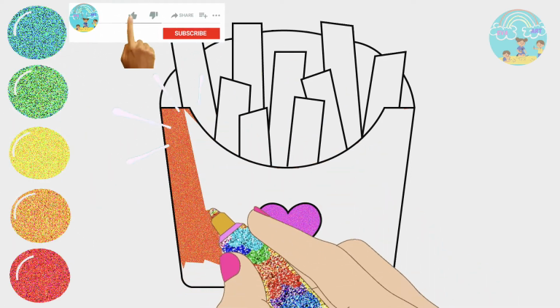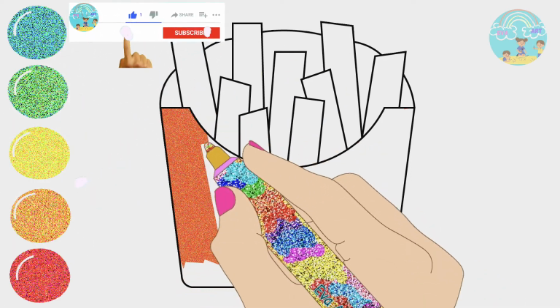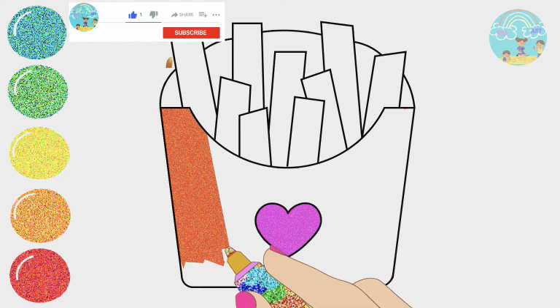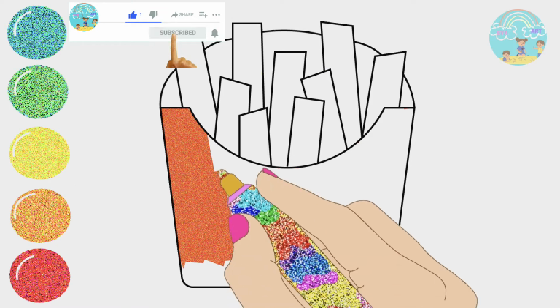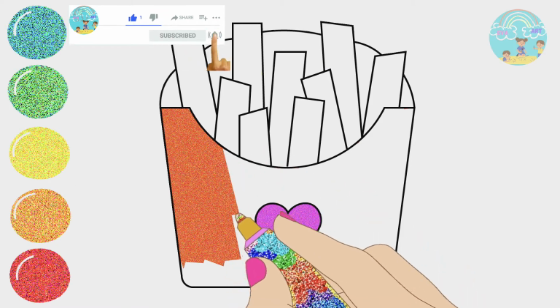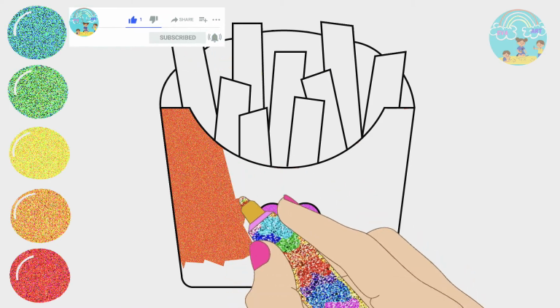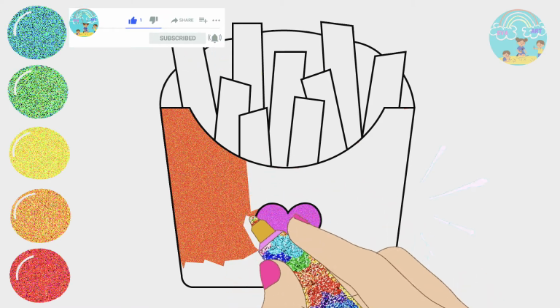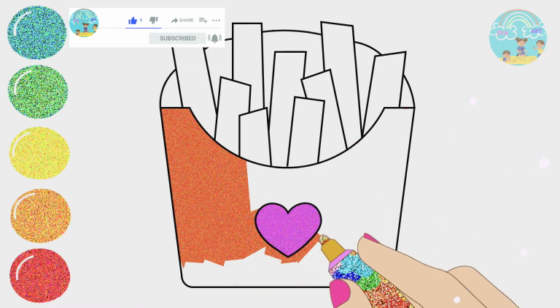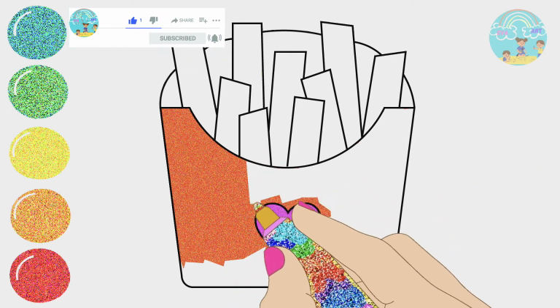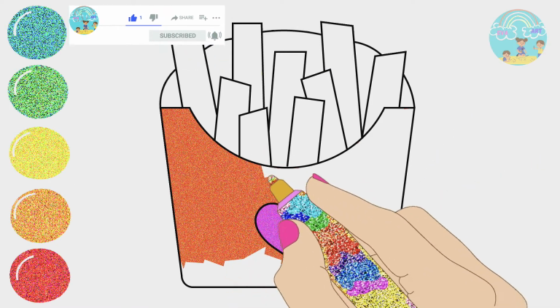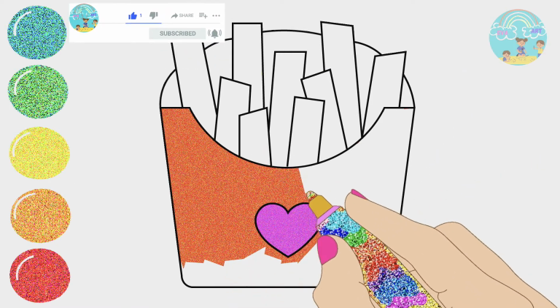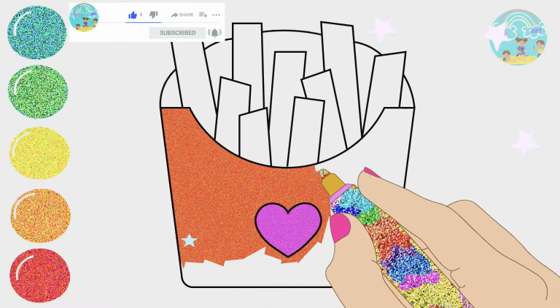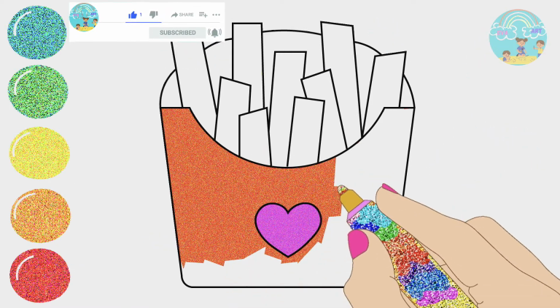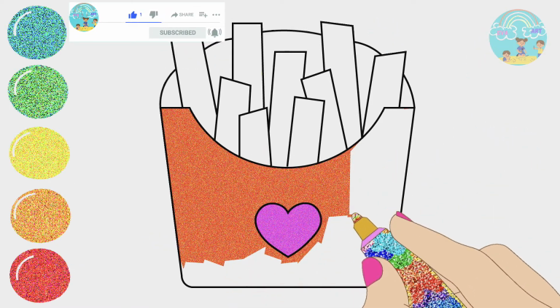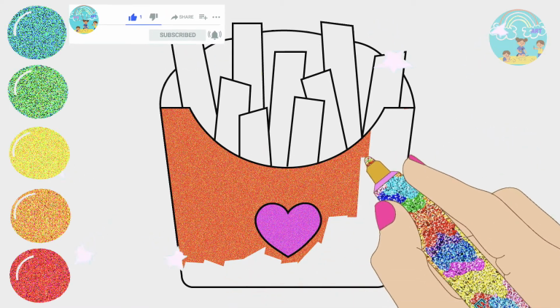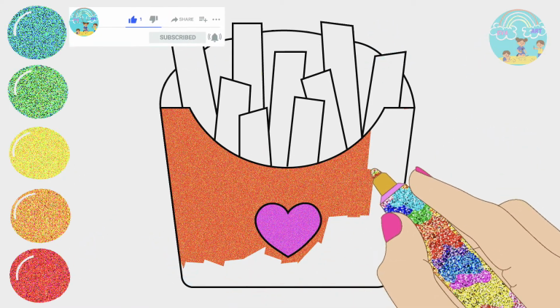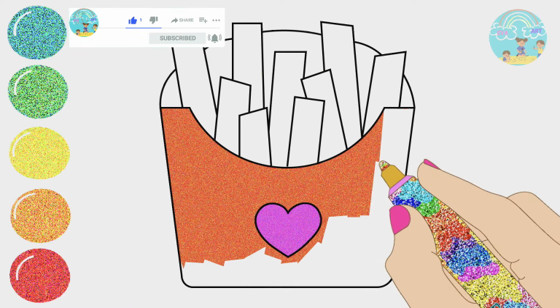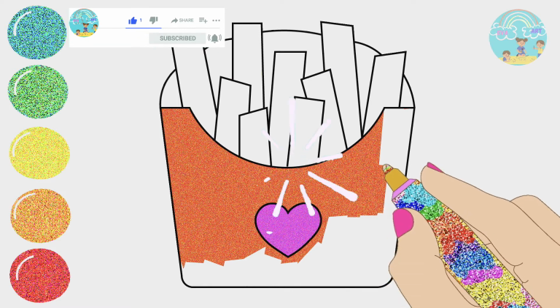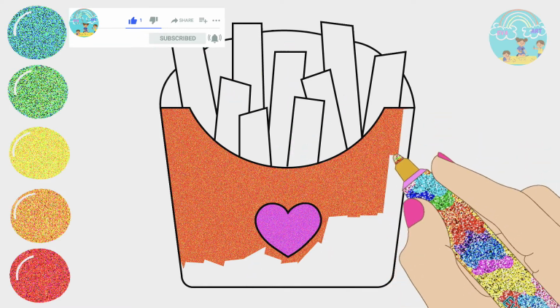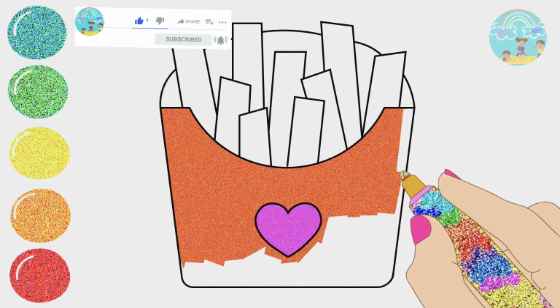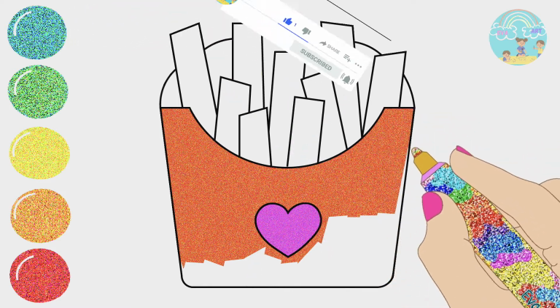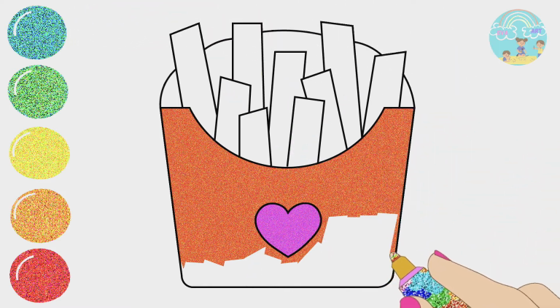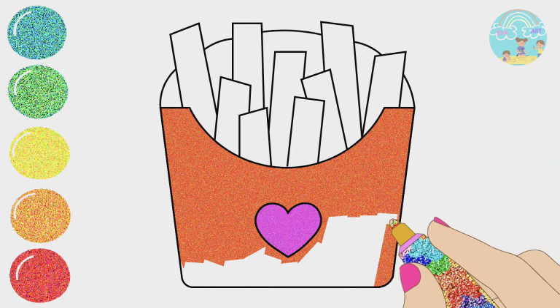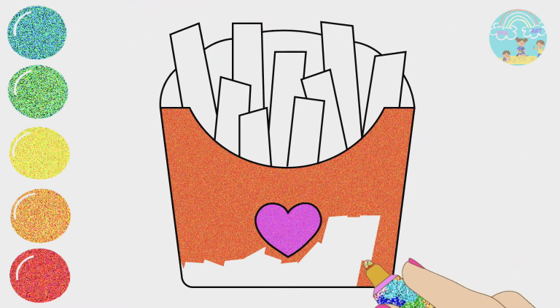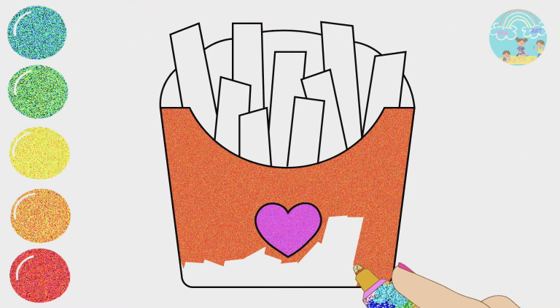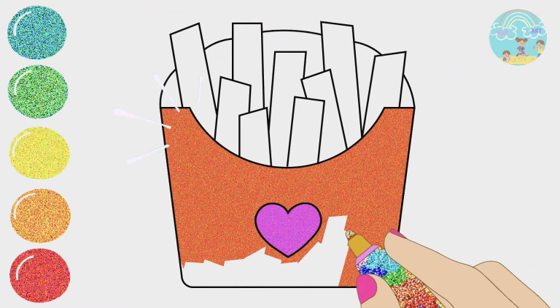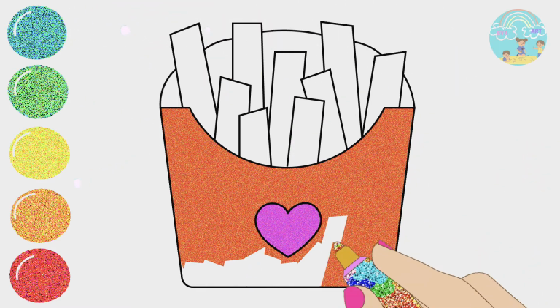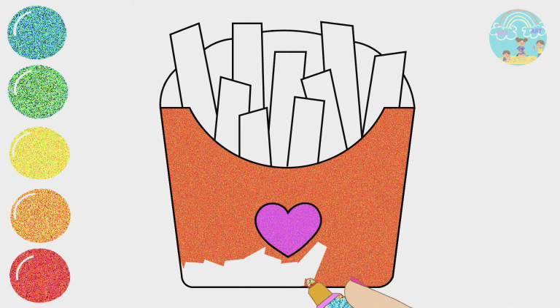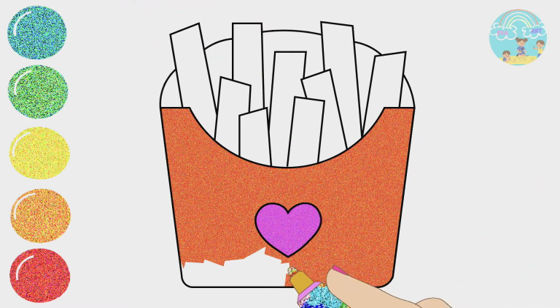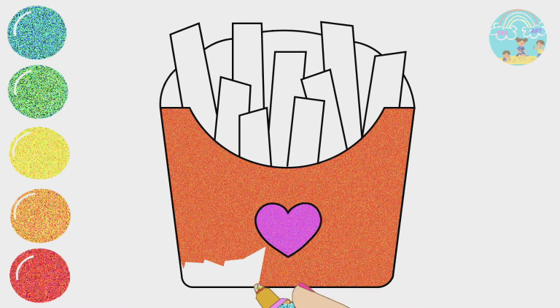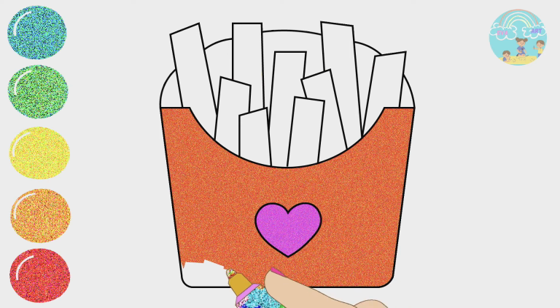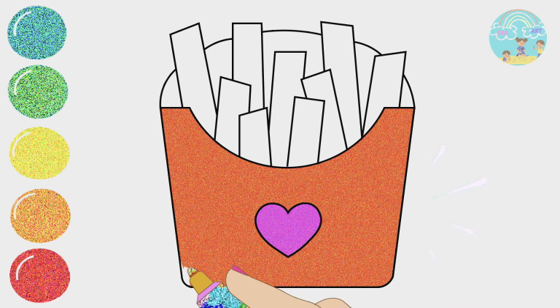Two little ducks went swimming one day, over the hills and far away. Mother duck said quack, quack, quack, quack, but only one little duck came back.